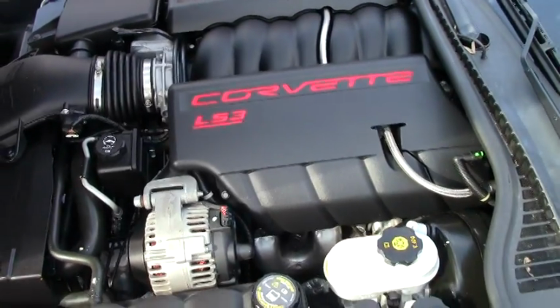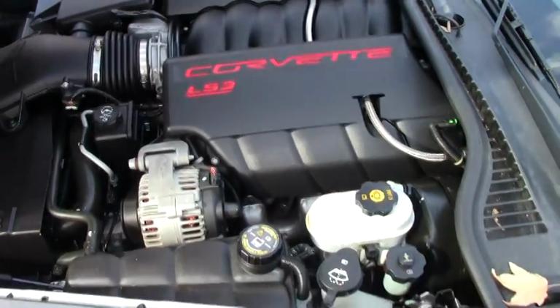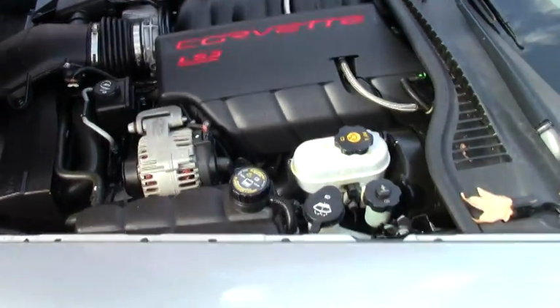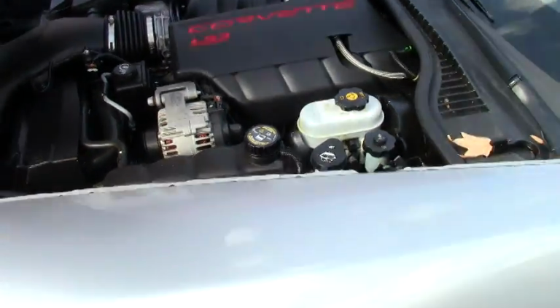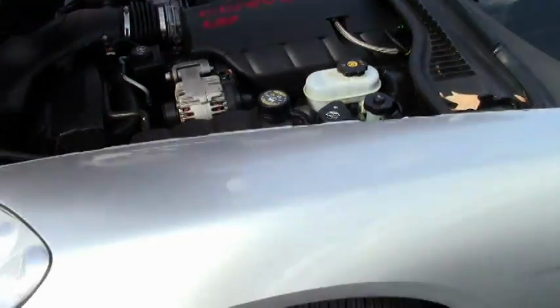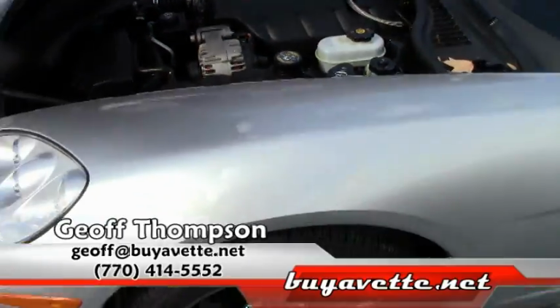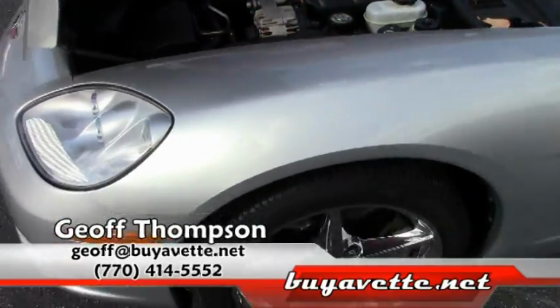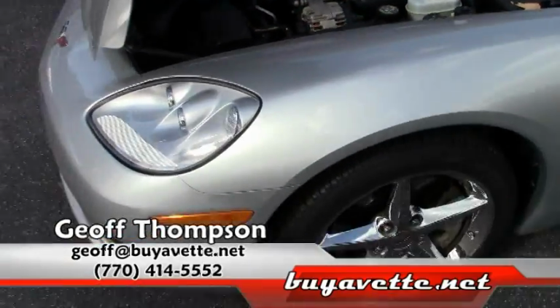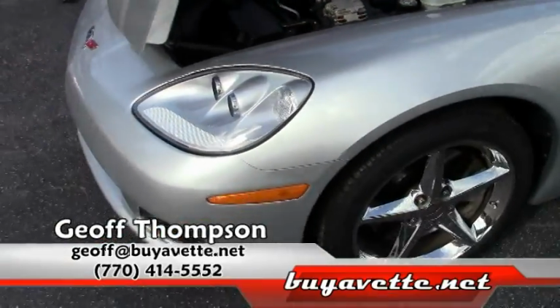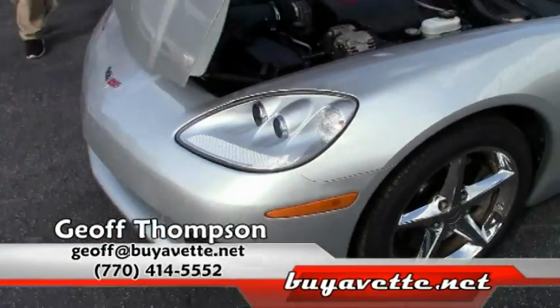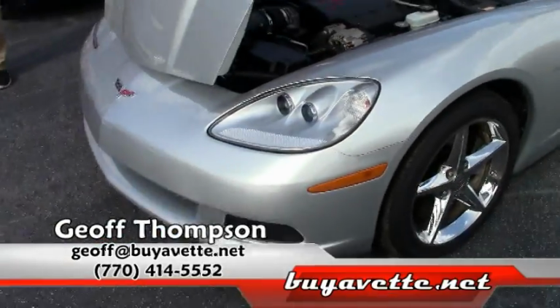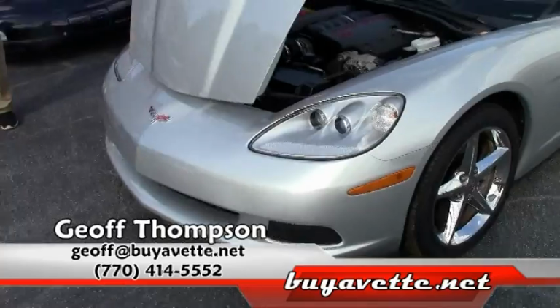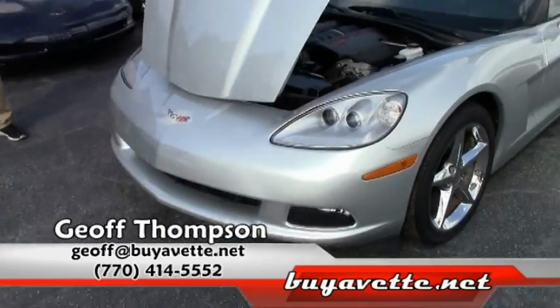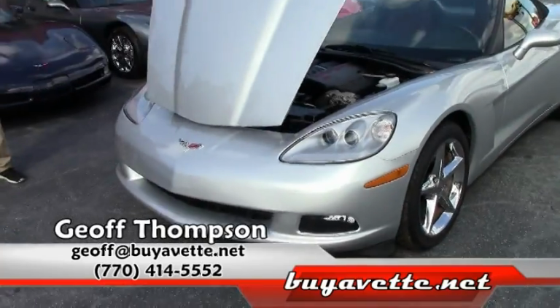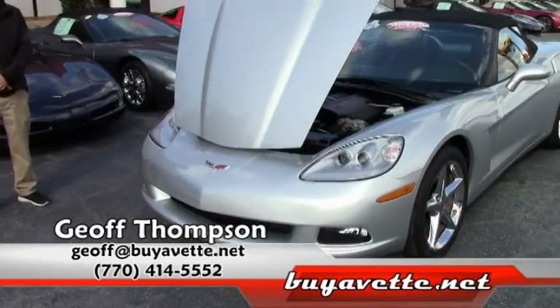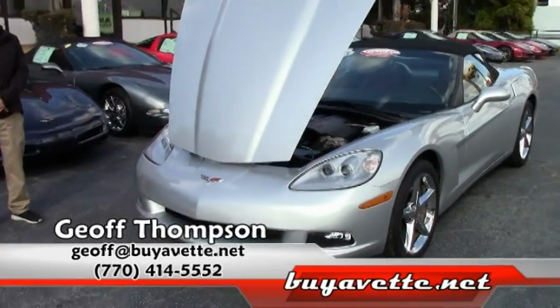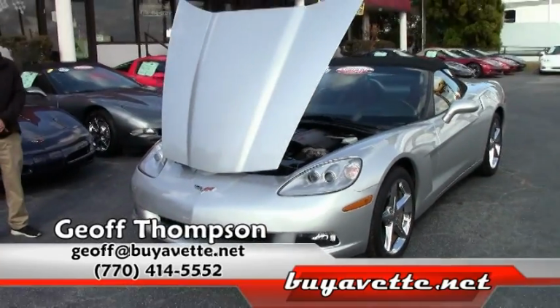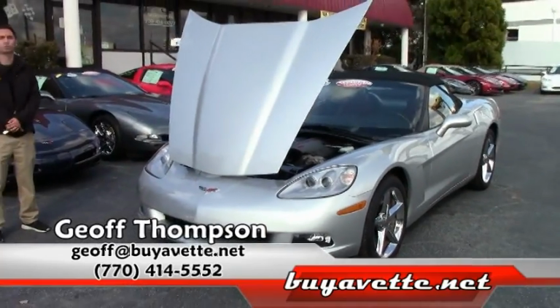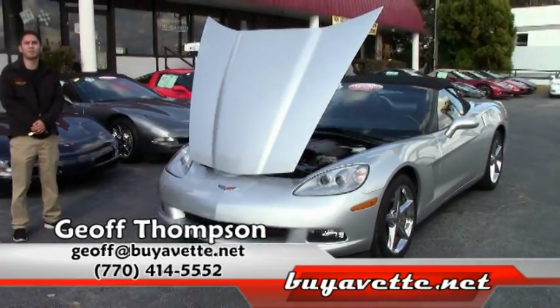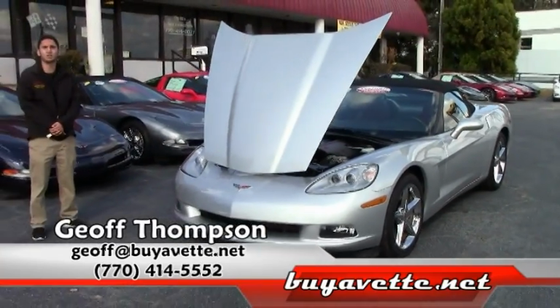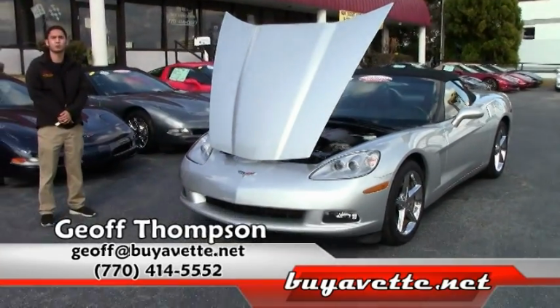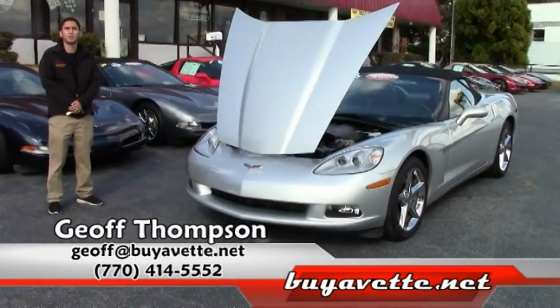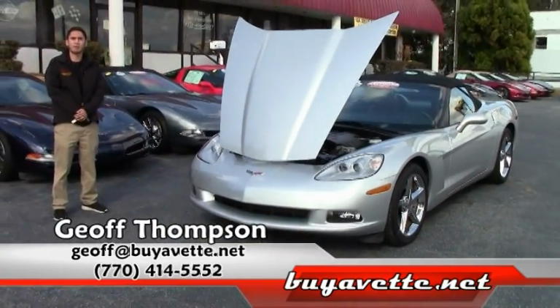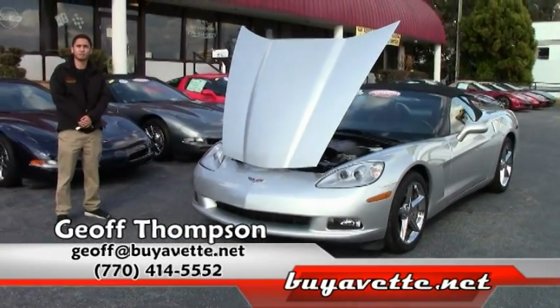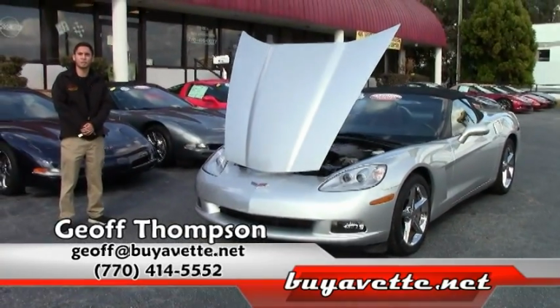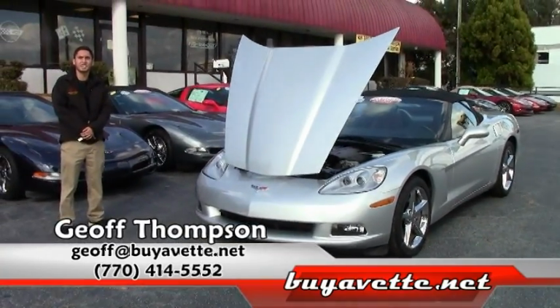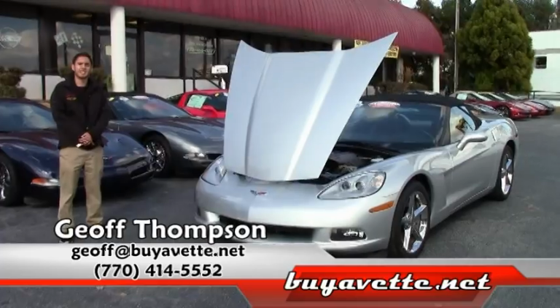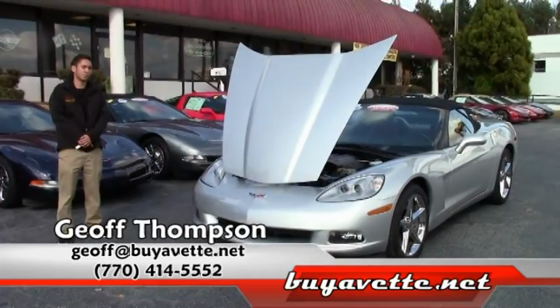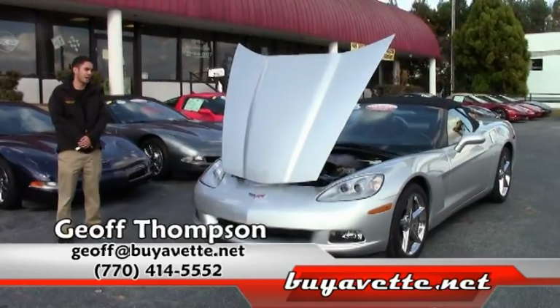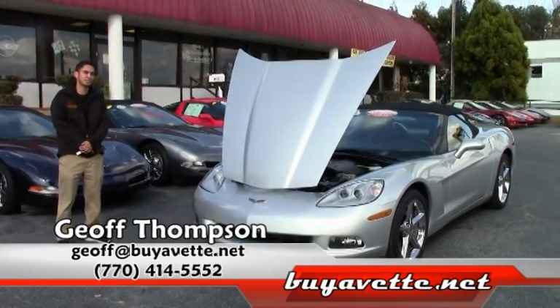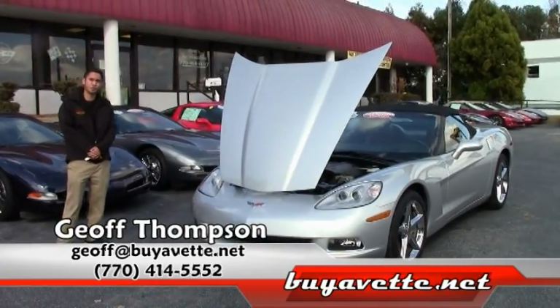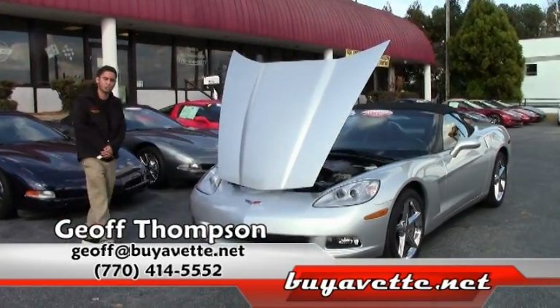Well, thank you for watching. My name is Jeff Thompson. You can get a hold of me on my cell phone at area code 352-573-8039. Thank you for watching.